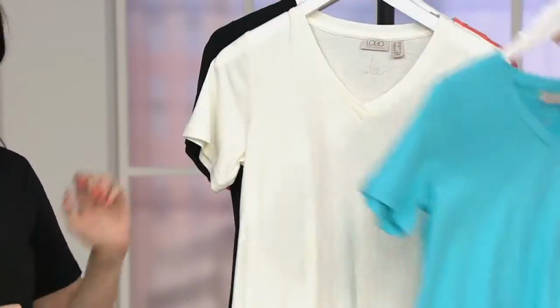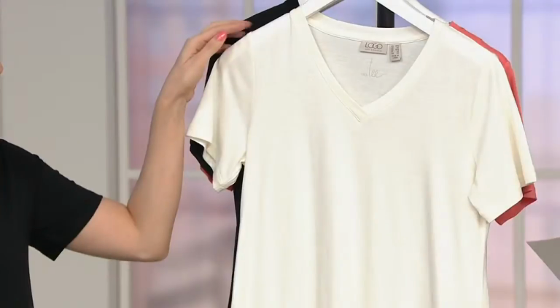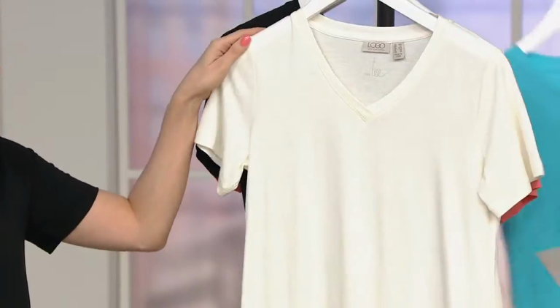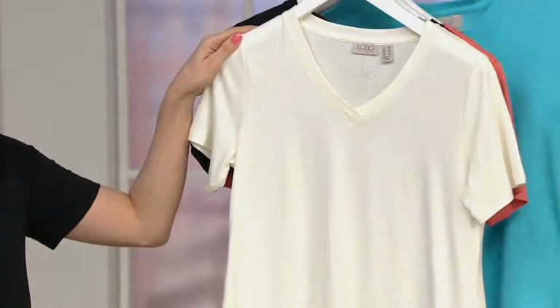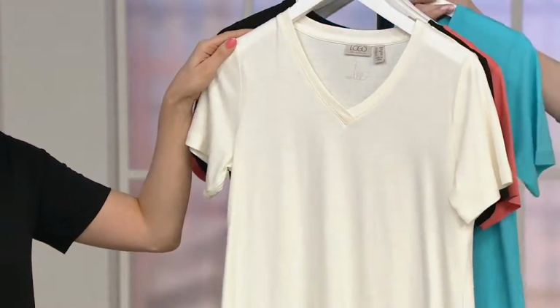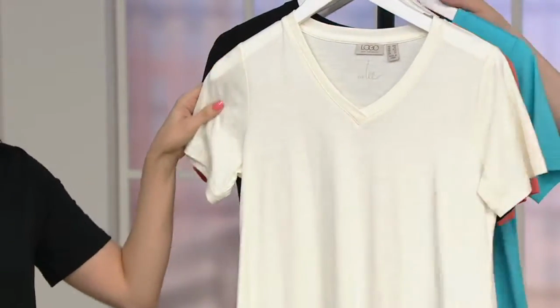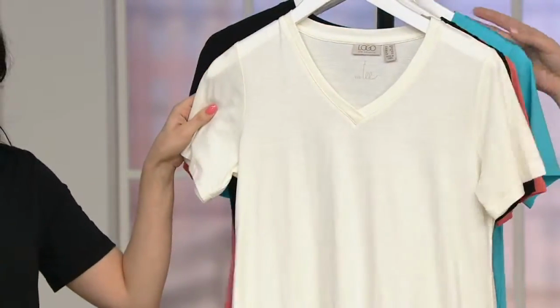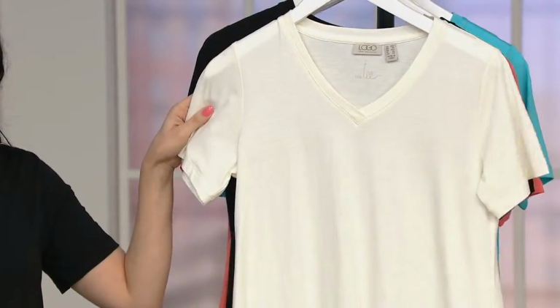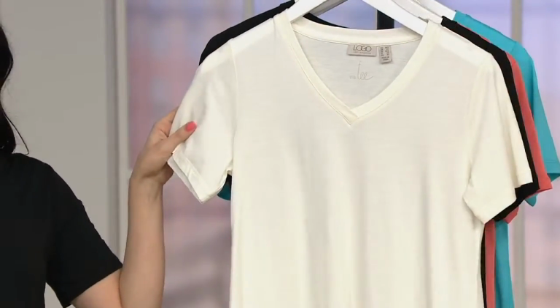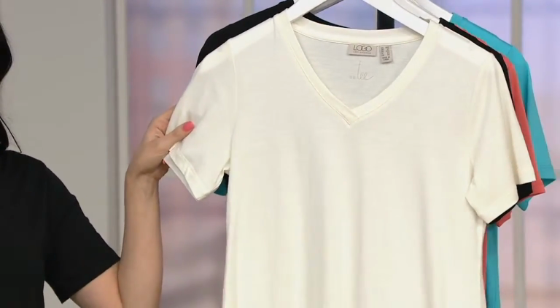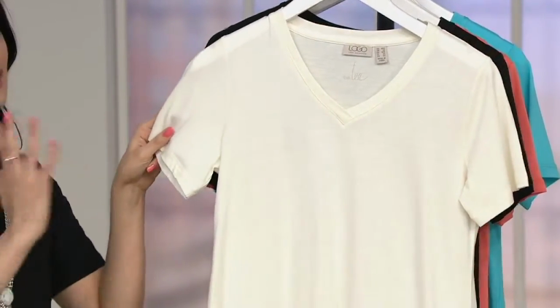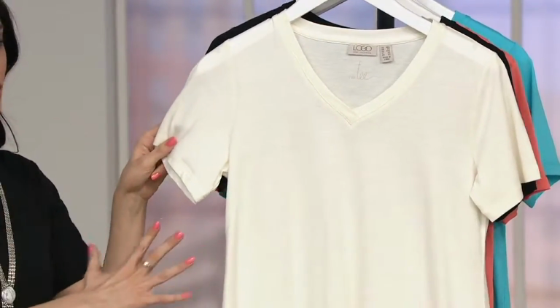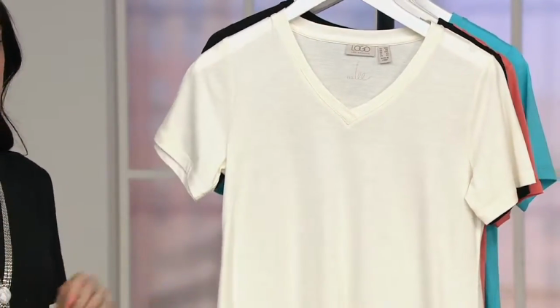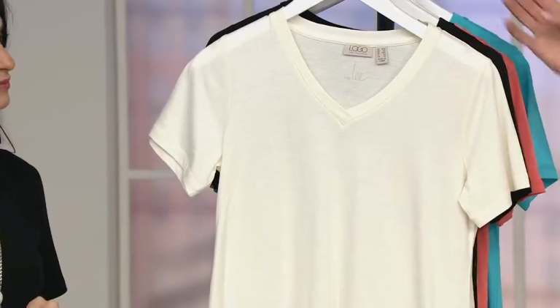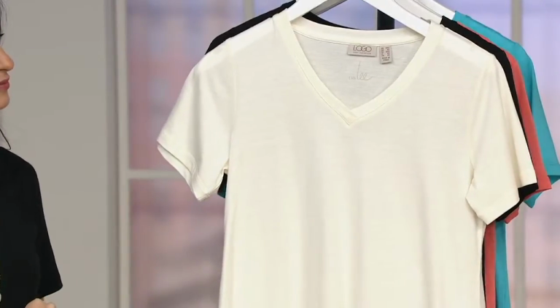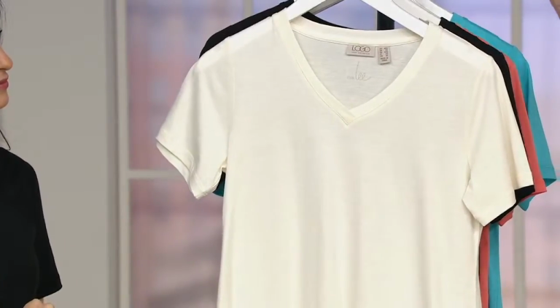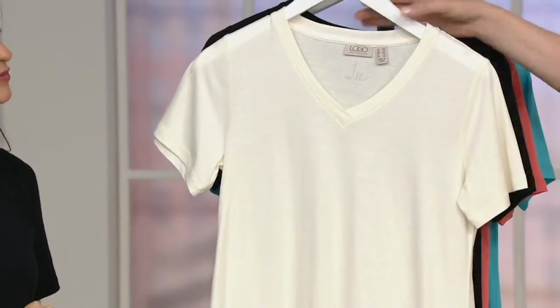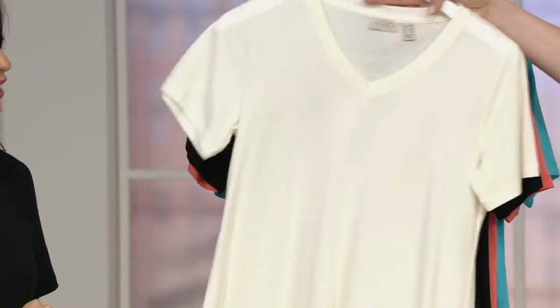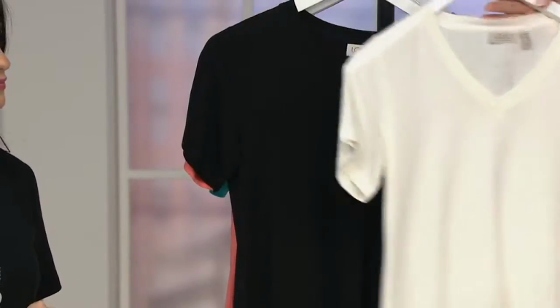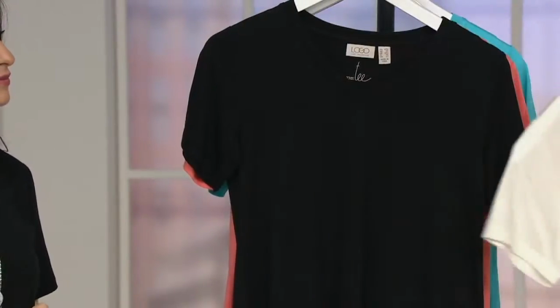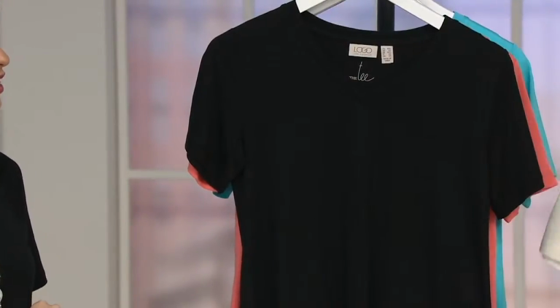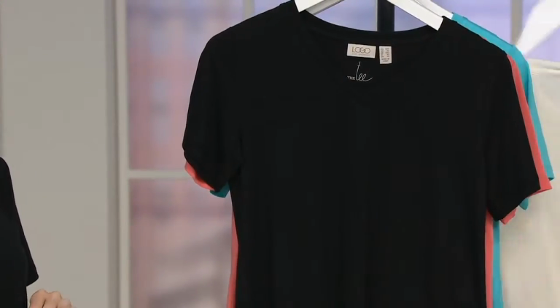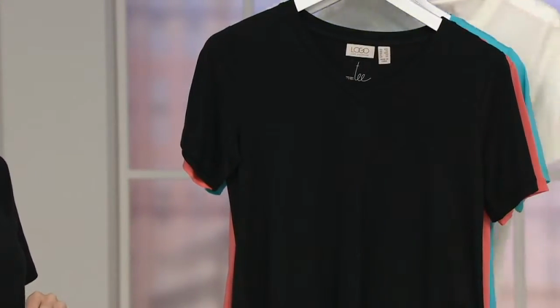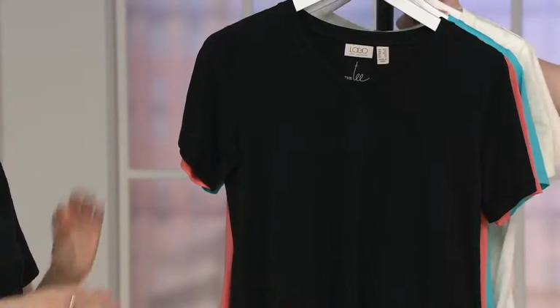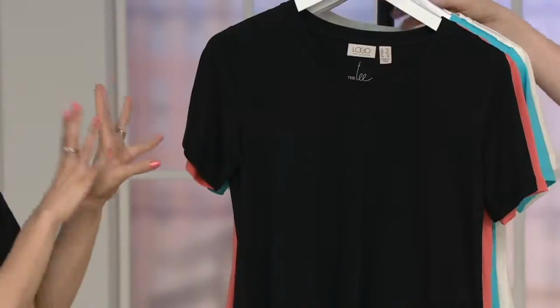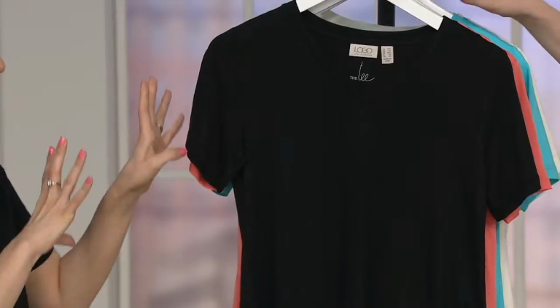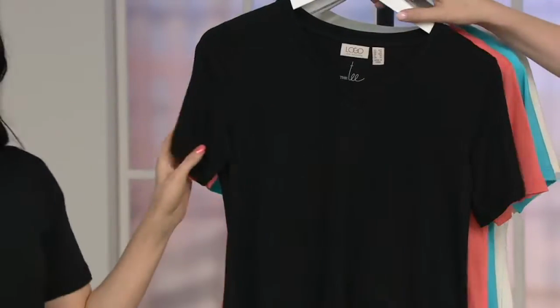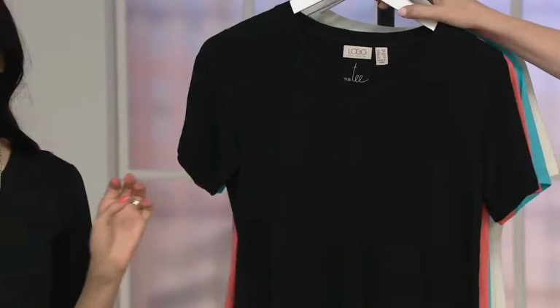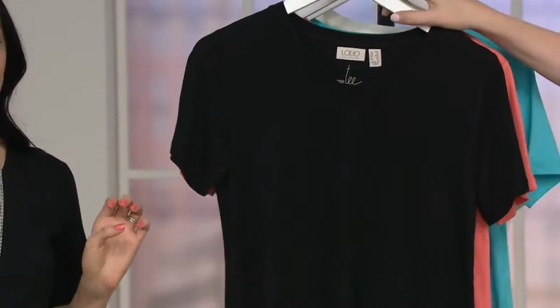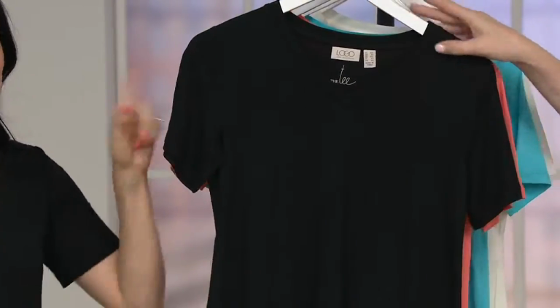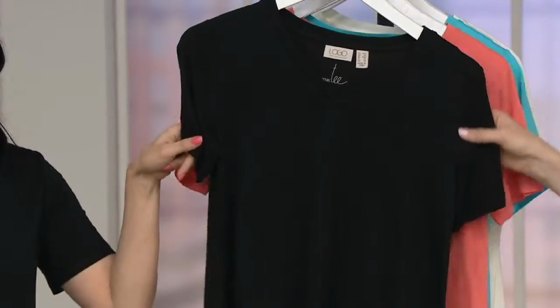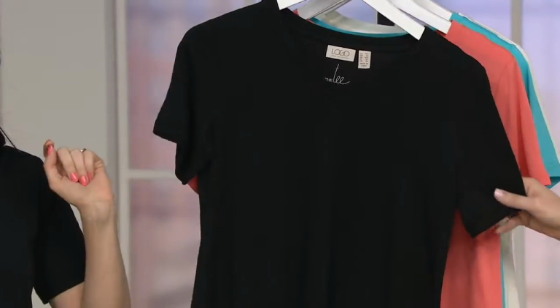Then we have Marshmallow — that's what I'm wearing. It's a soft, creamy white, not a stark white, but also not too creamy either. It's that perfect in-between, not quite vanilla. And then we have Black — totally basic black.